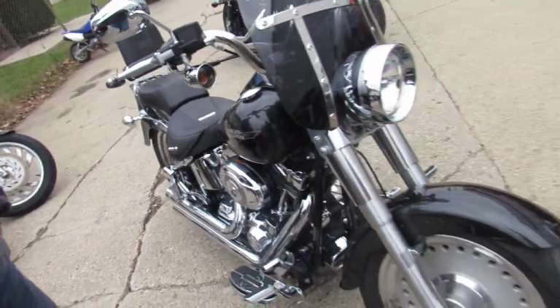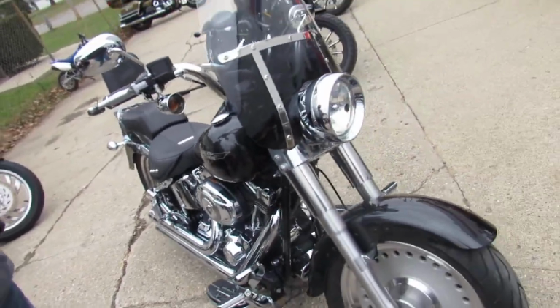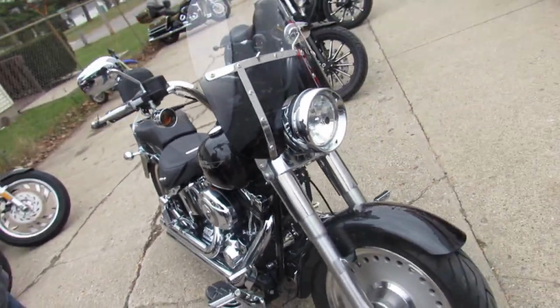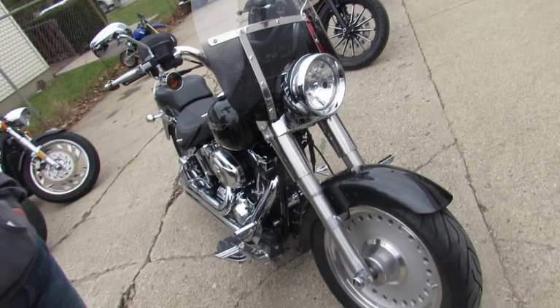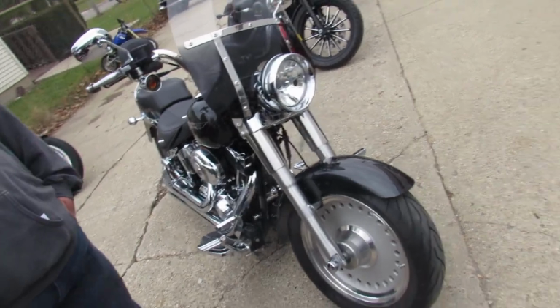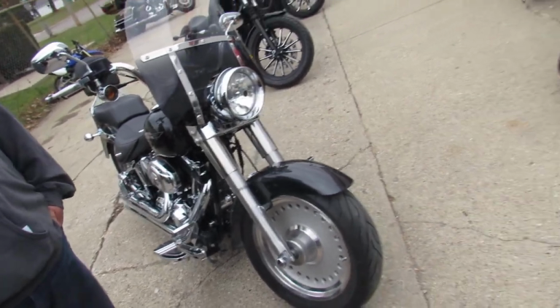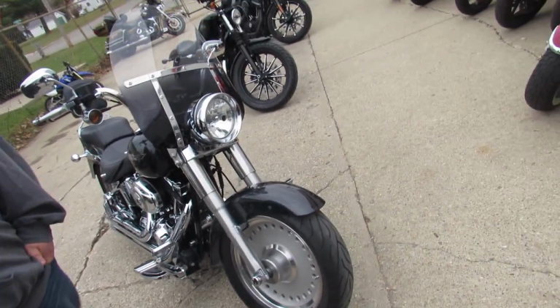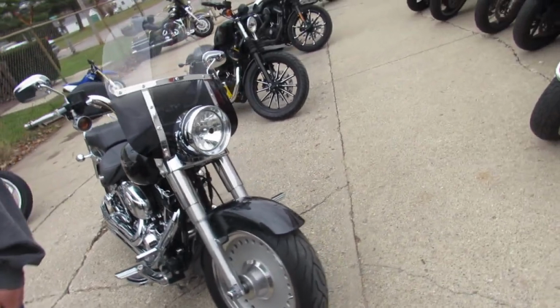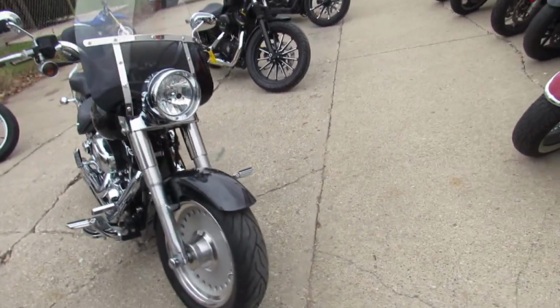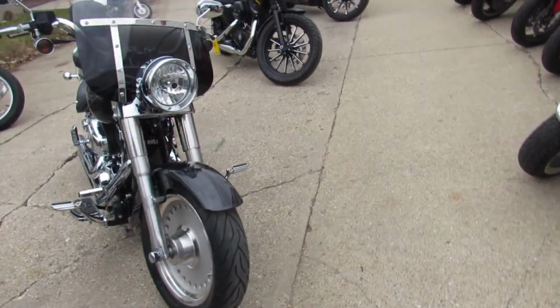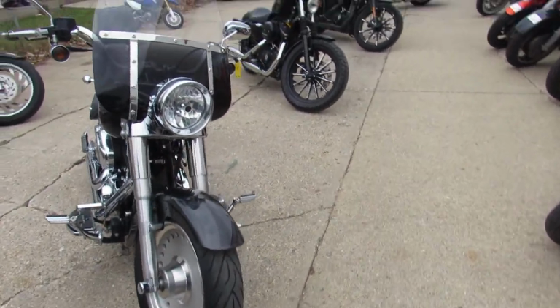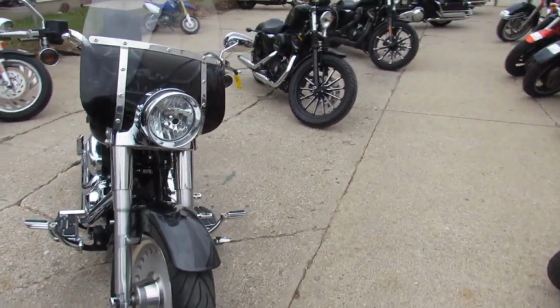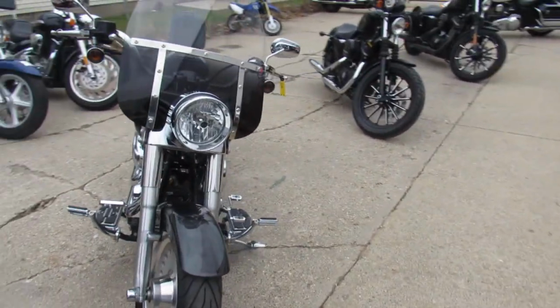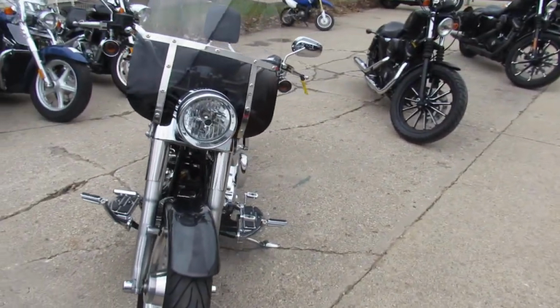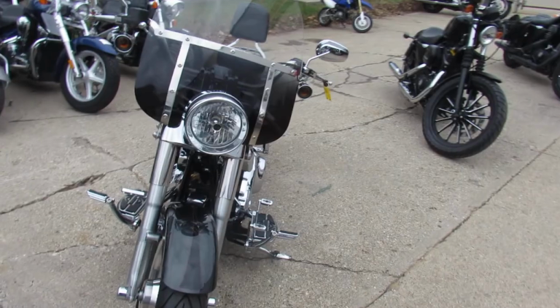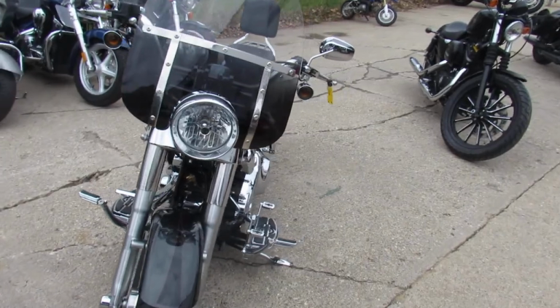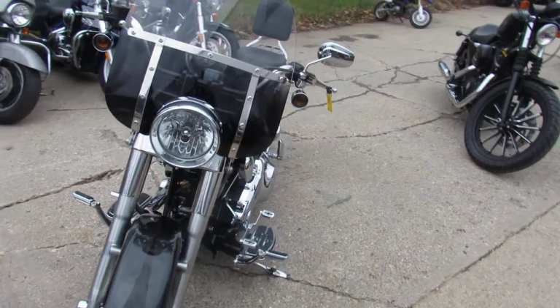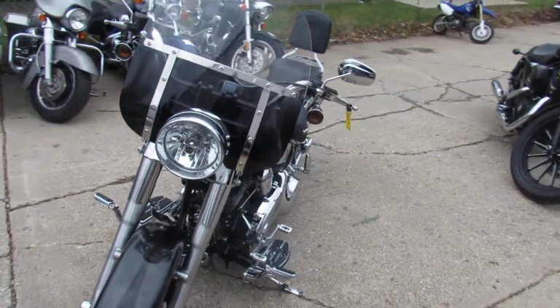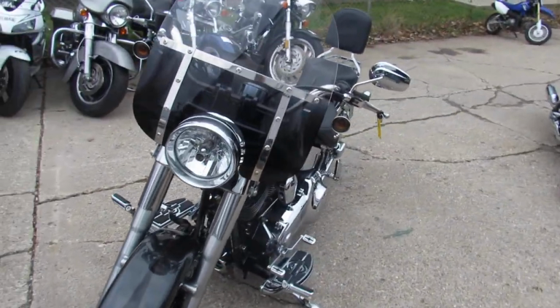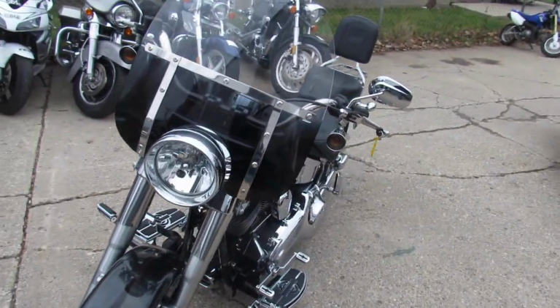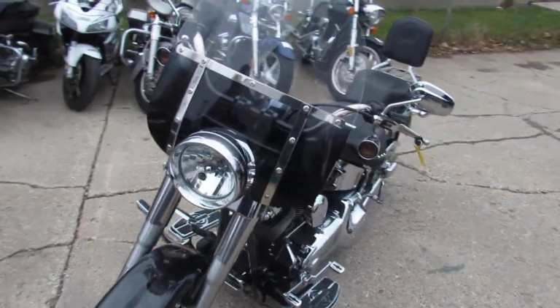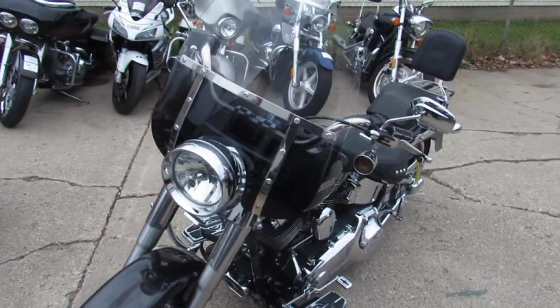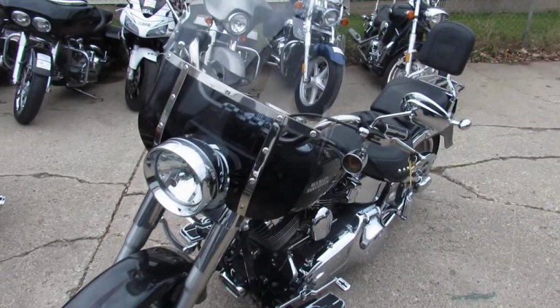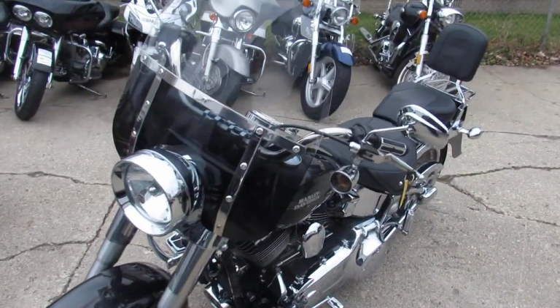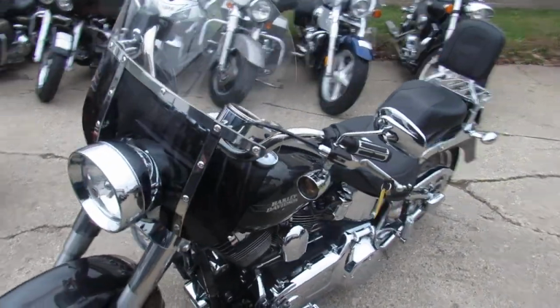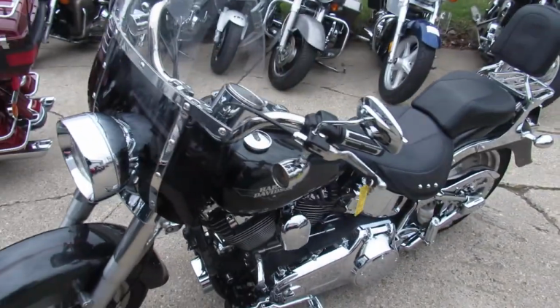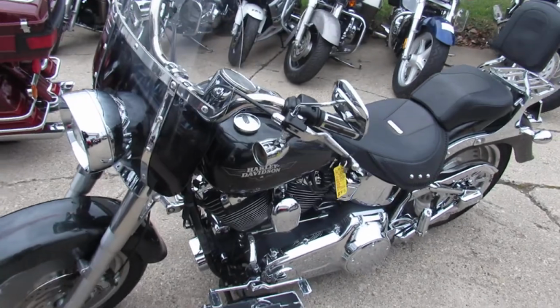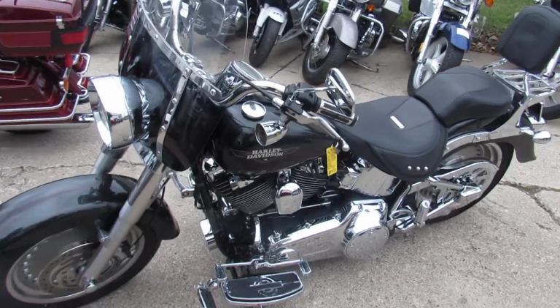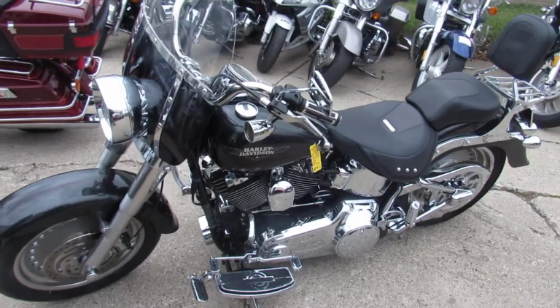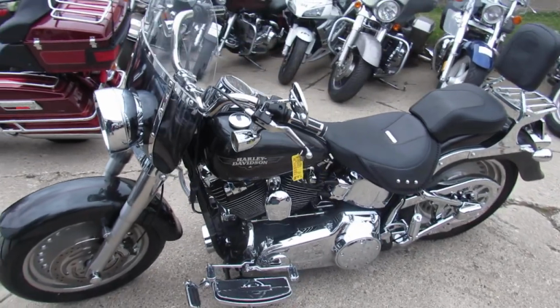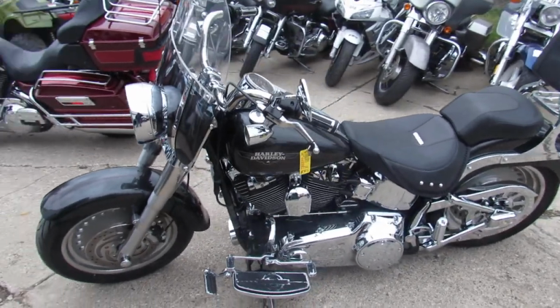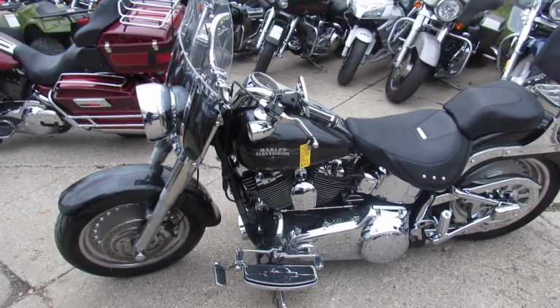I'm going to show you this used Fatboy I got for sale with only 9,297 miles. This 2009 Harley Davidson Fatboy is sharp and done right. It's got perfect charcoal paint and Lanssen Heinz exhaust.